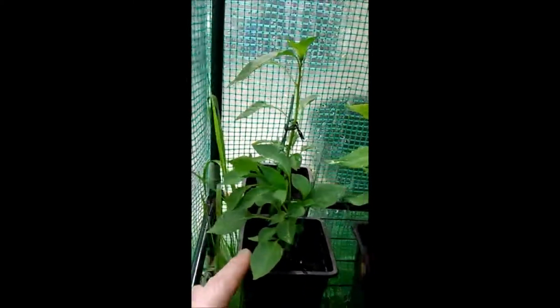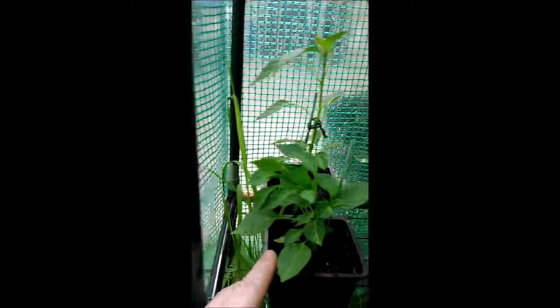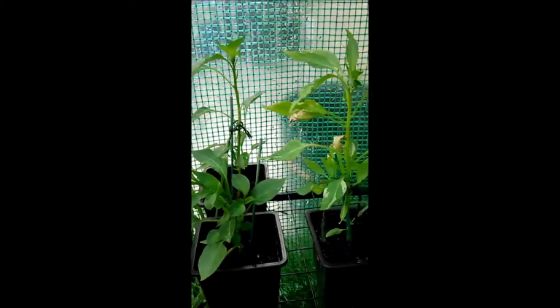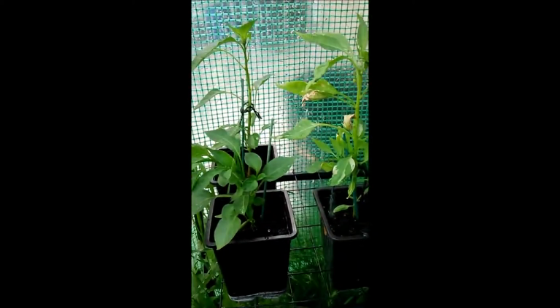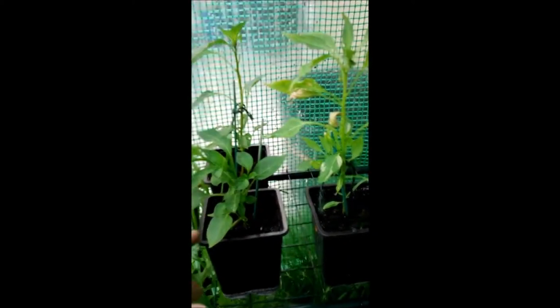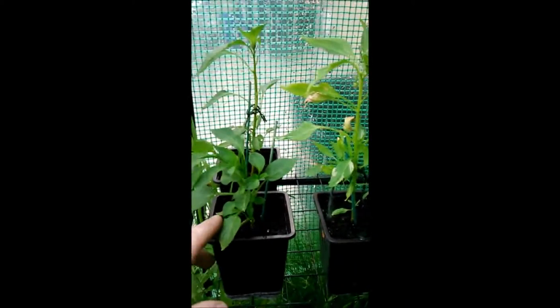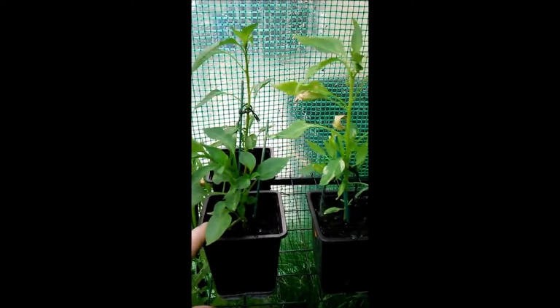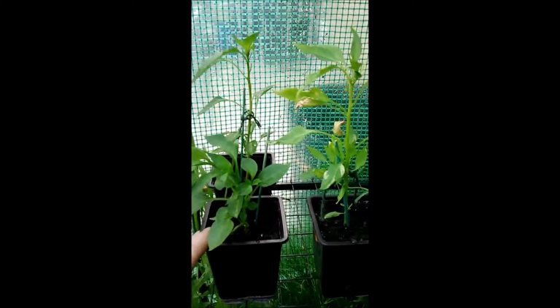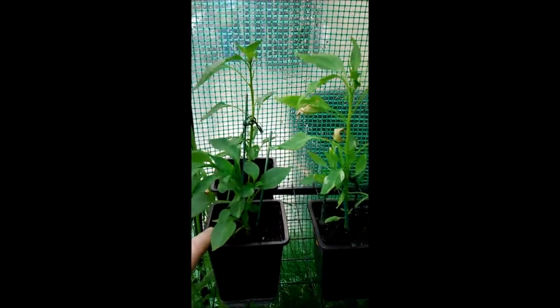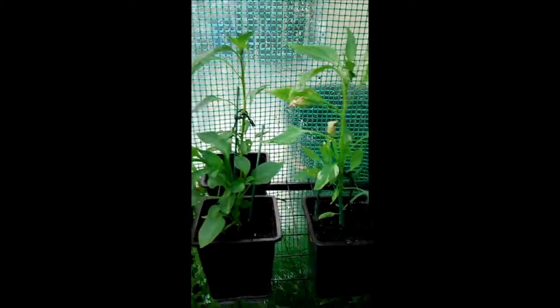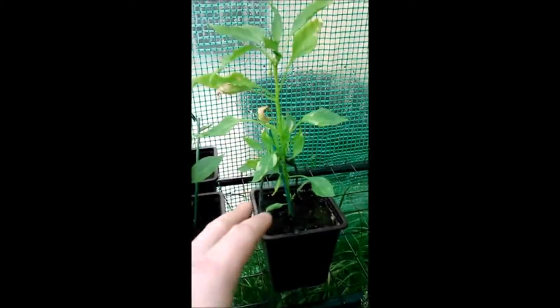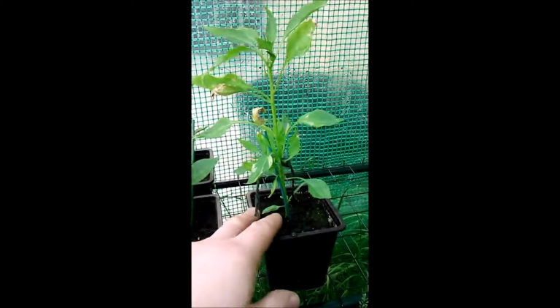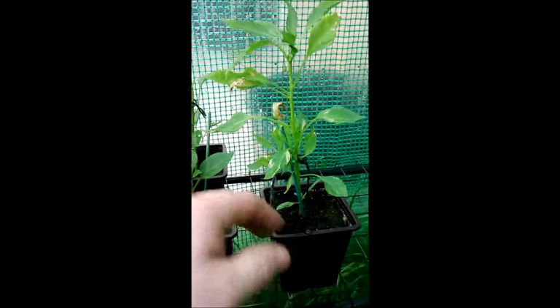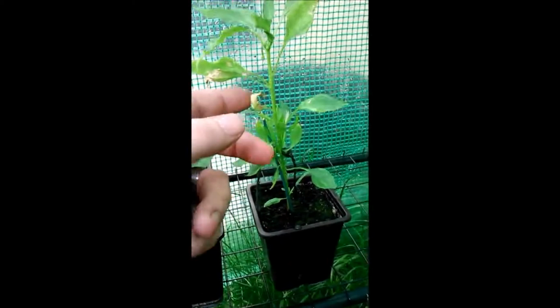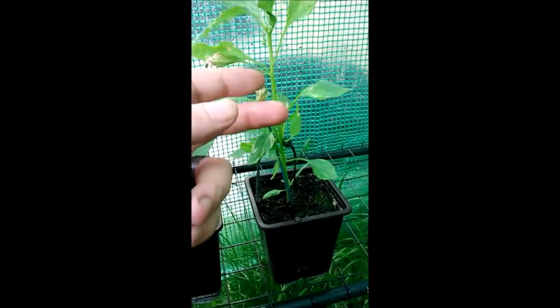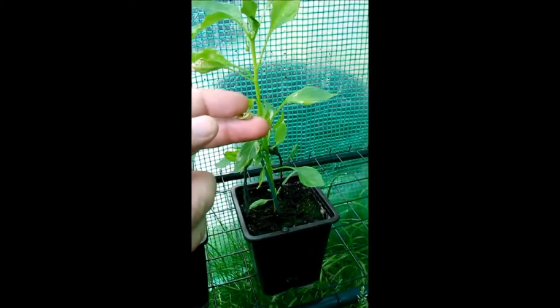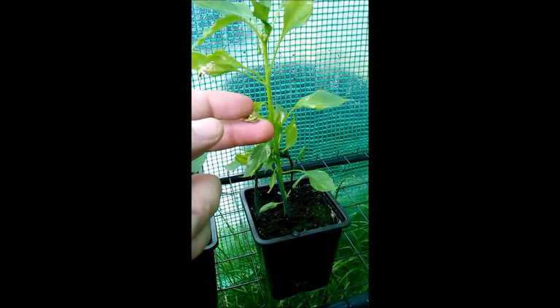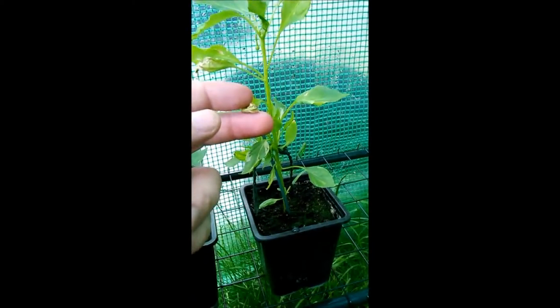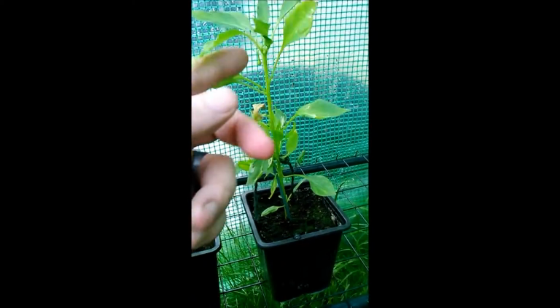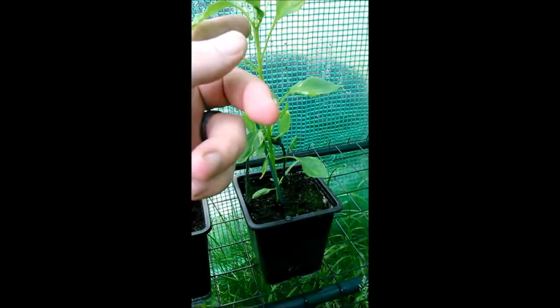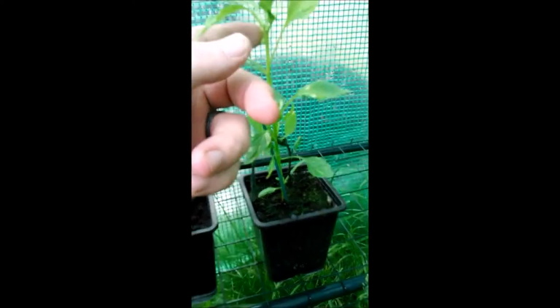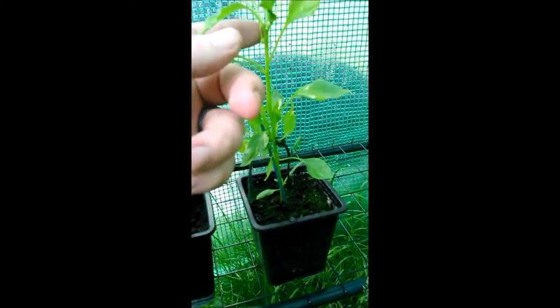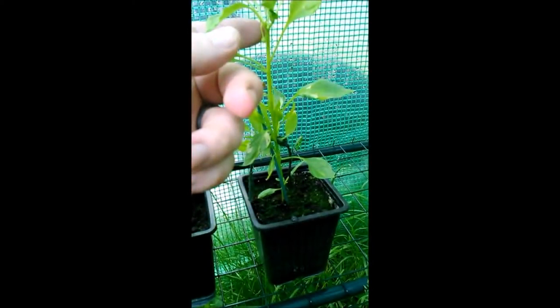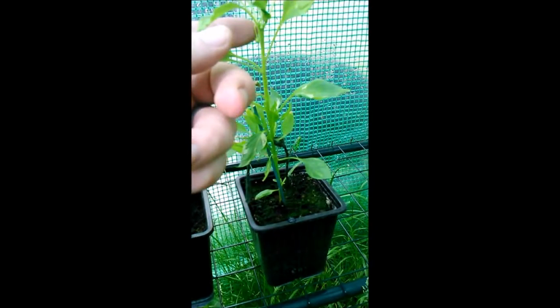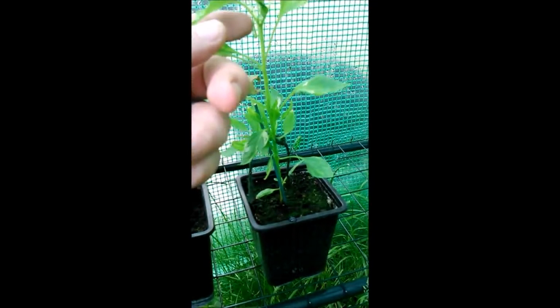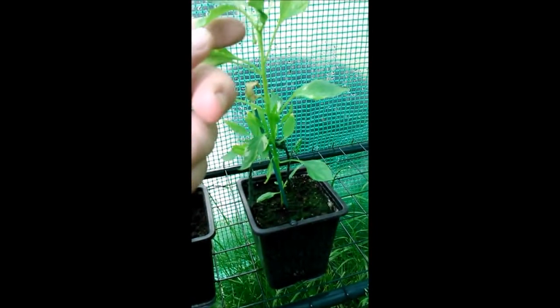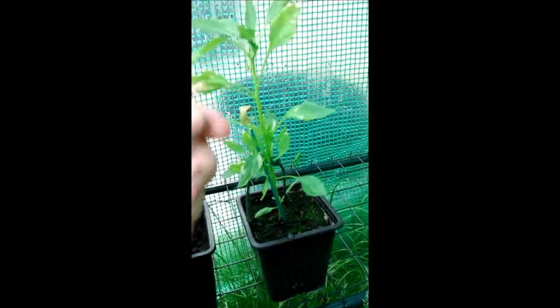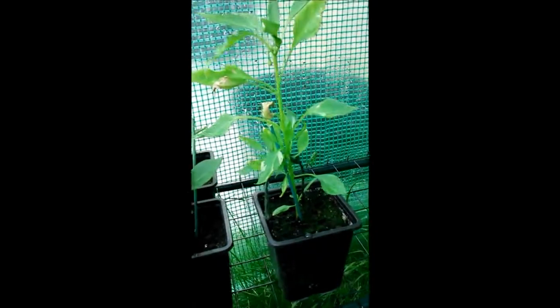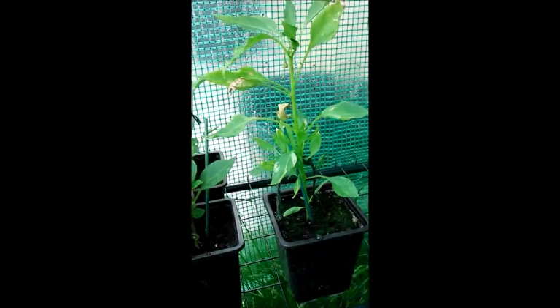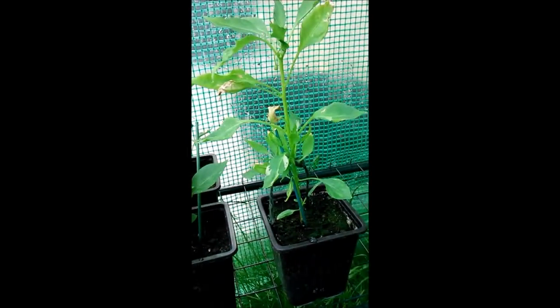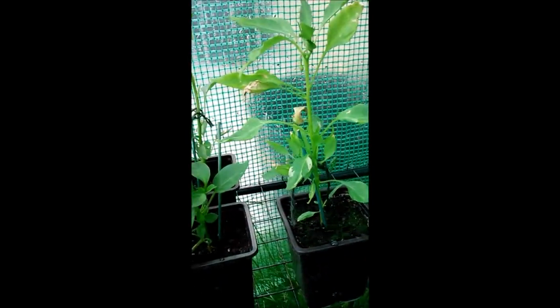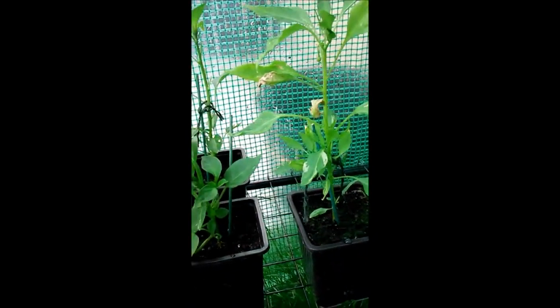These are three more cayenne chili plants but they're kind of the runts of the bunch. This one I'm pretty sure is dying, although saying that it has got some tiny little flower buds starting to appear, so maybe it's on the rebound.